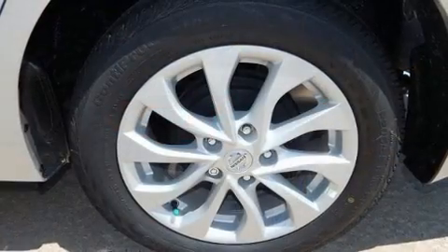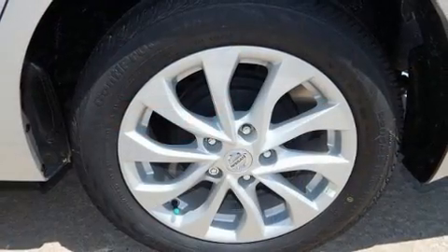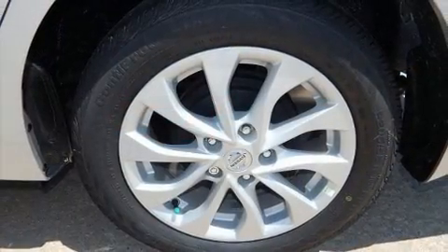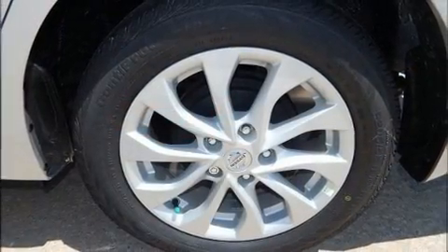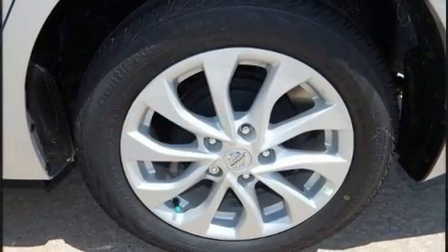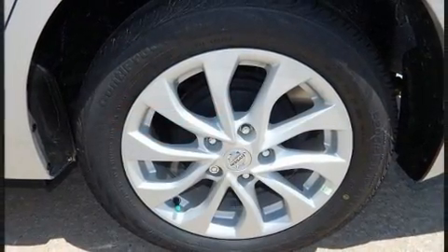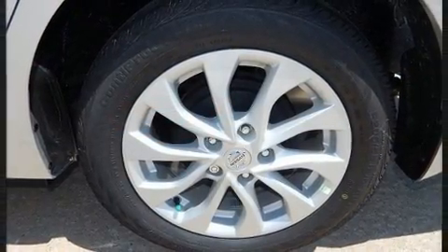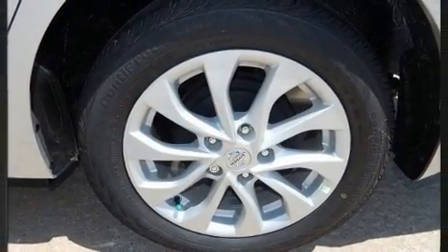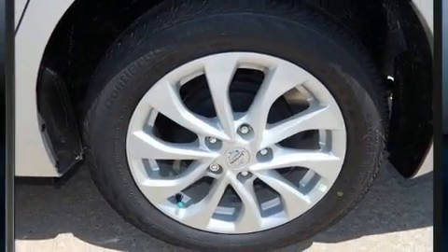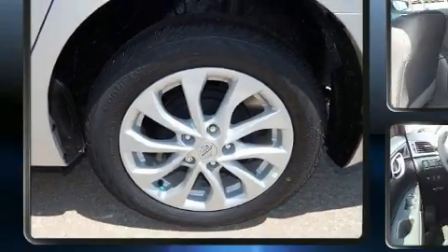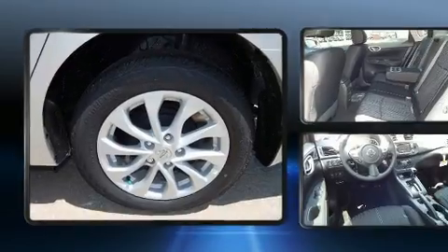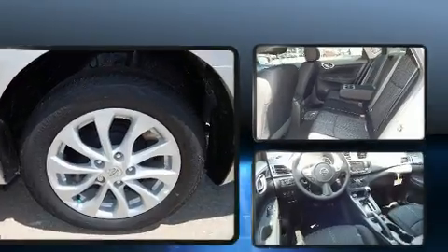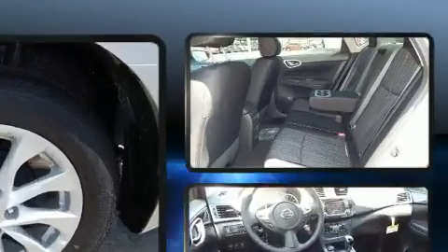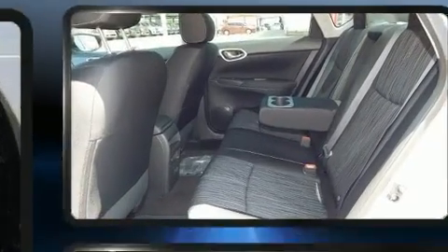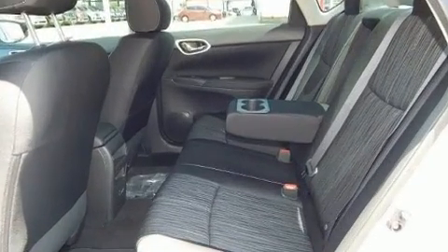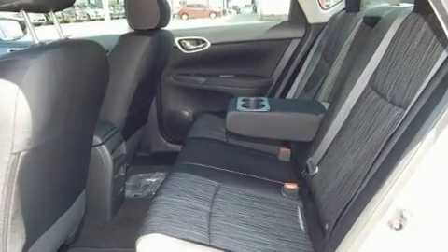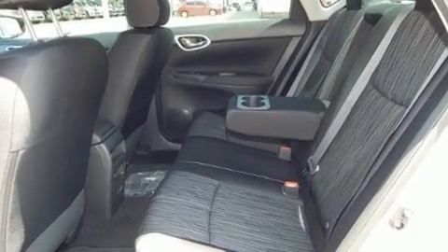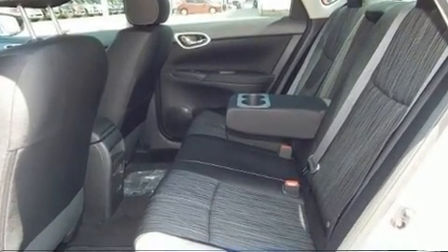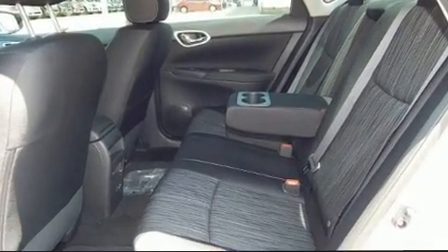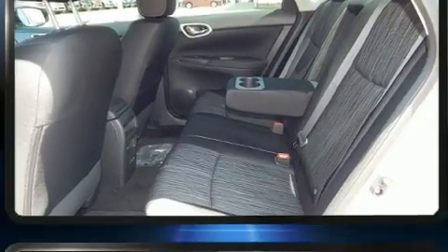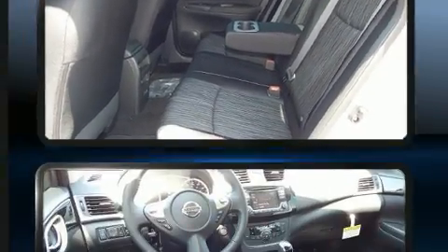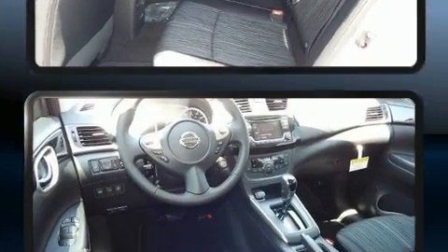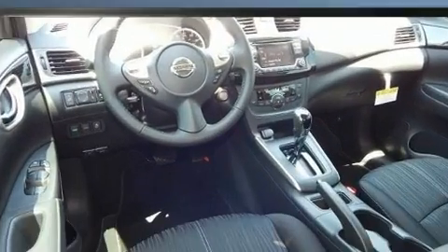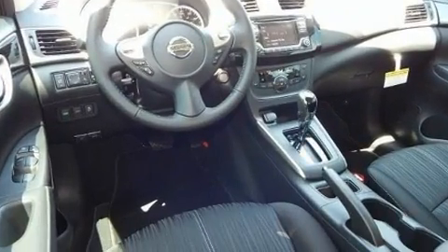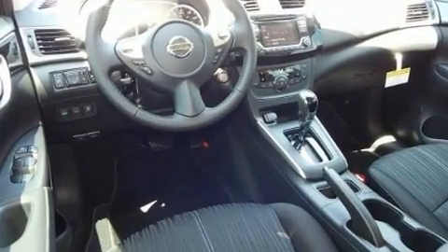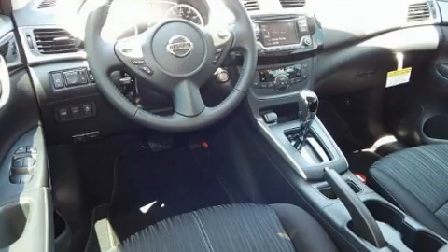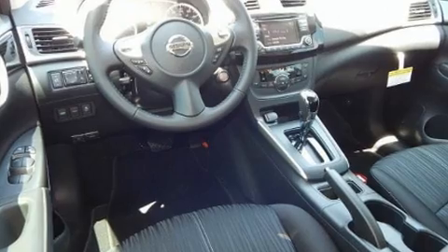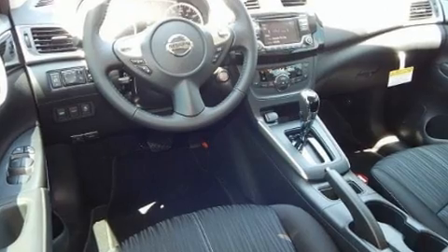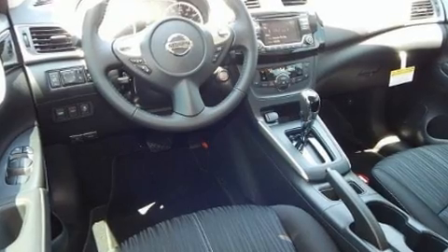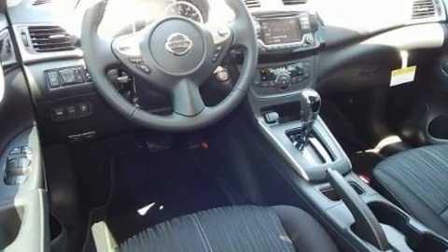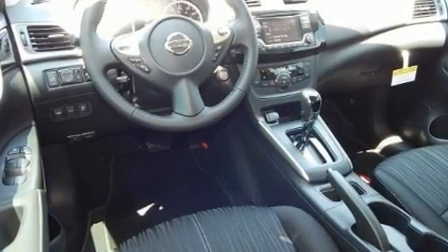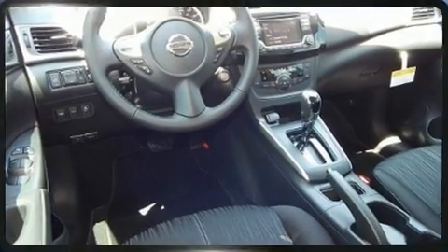Top features include front bucket seats, one-touch window functionality, variably intermittent wipers, automatic temperature control, remote keyless entry, and a split-folding rear seat.